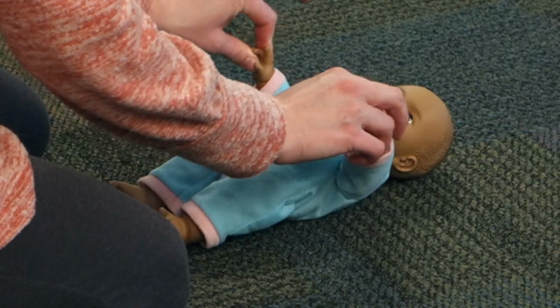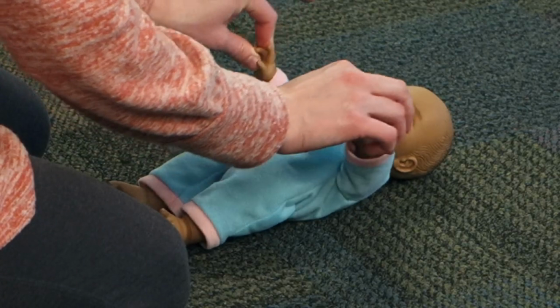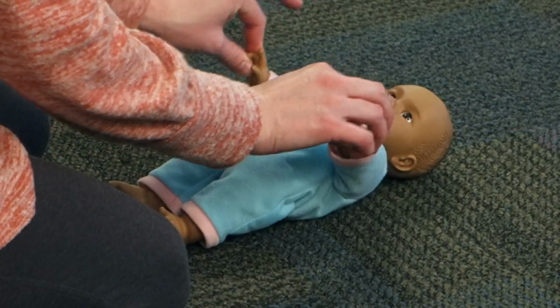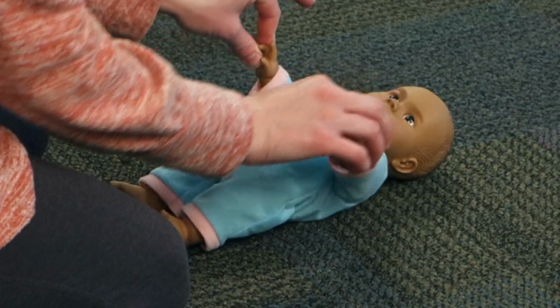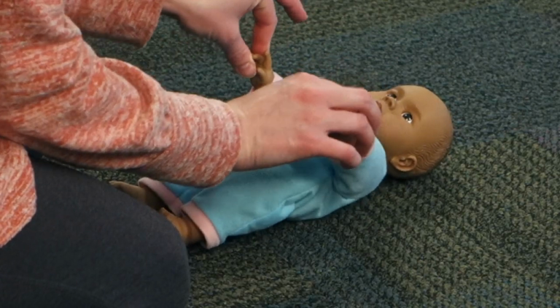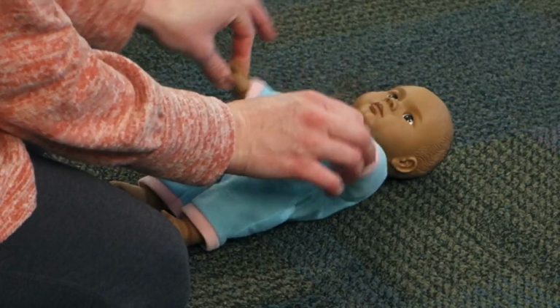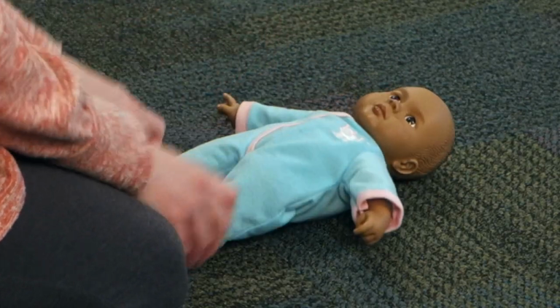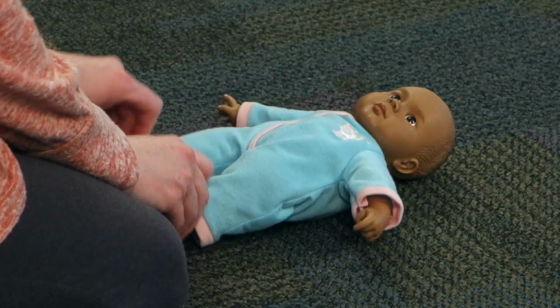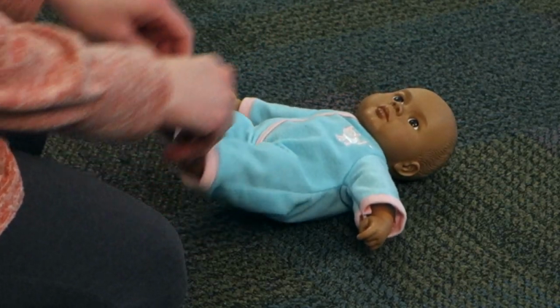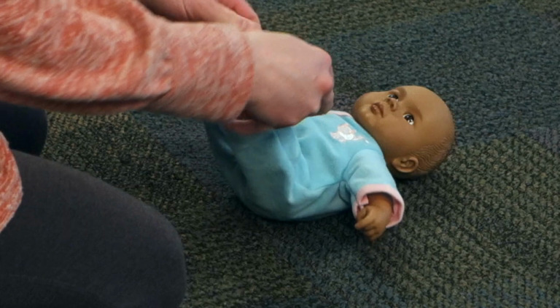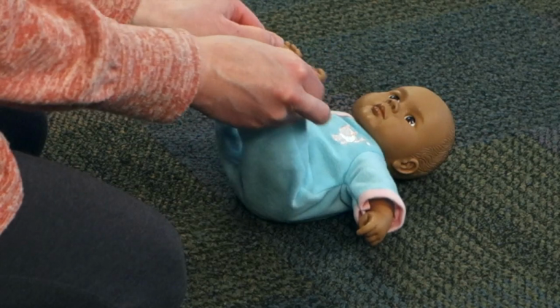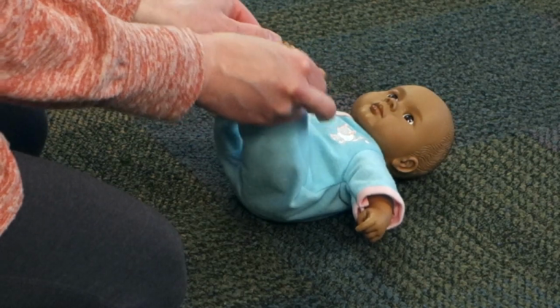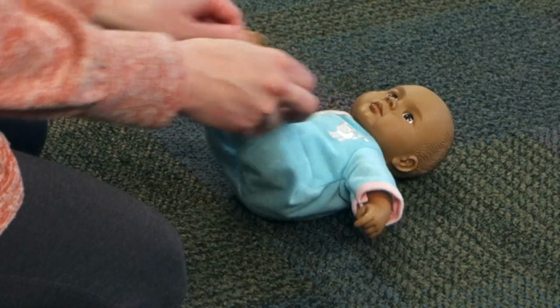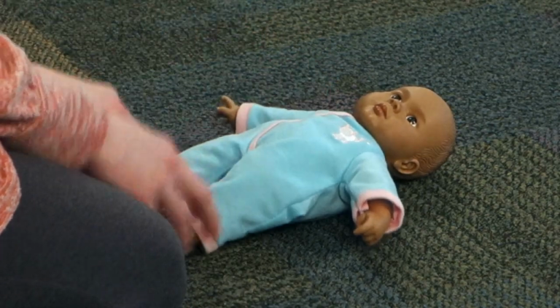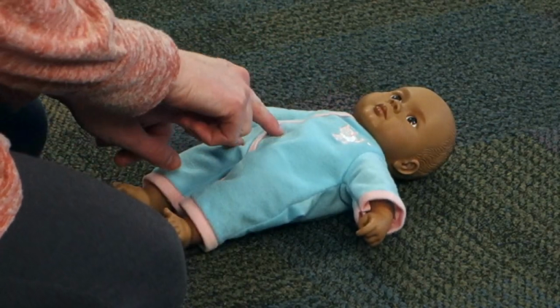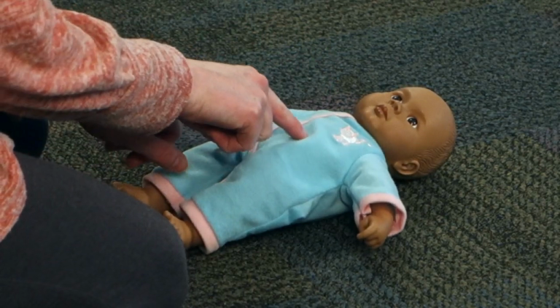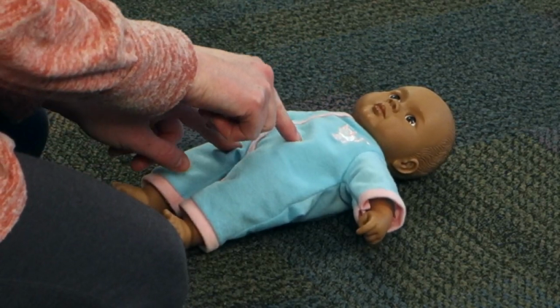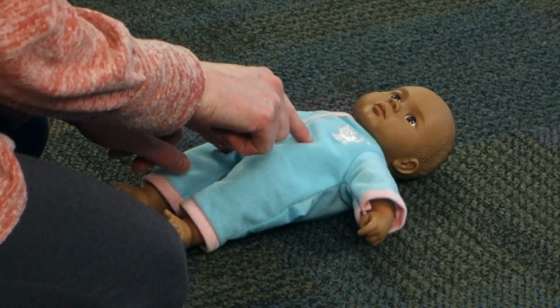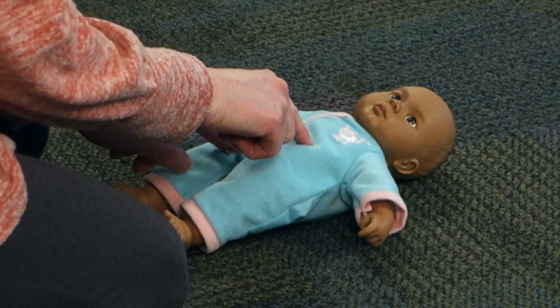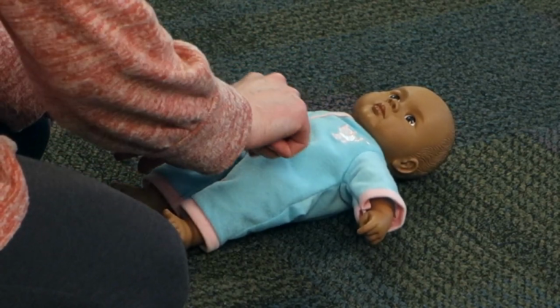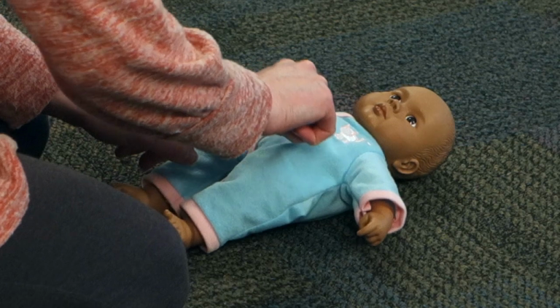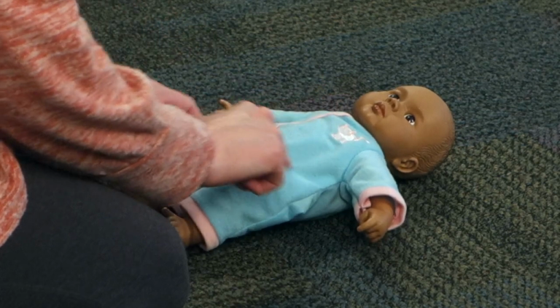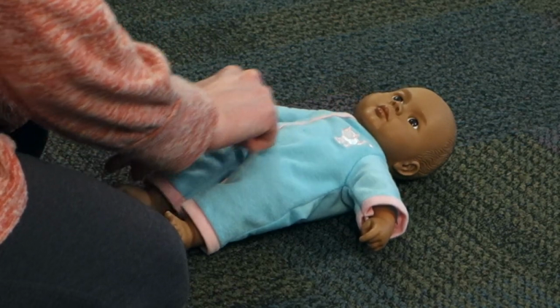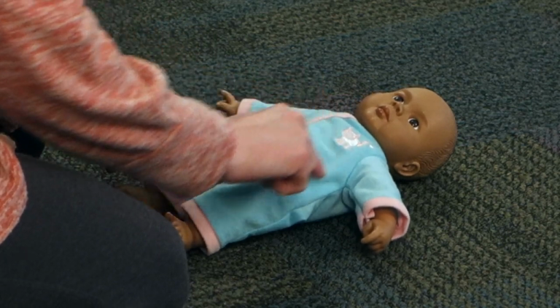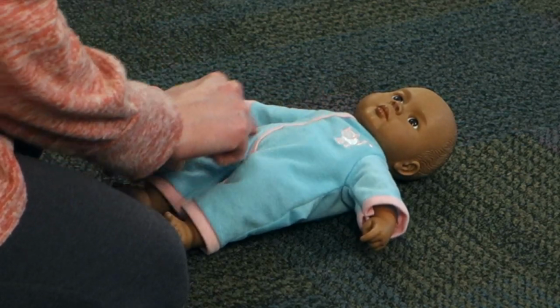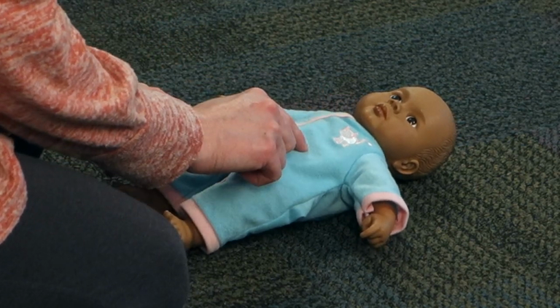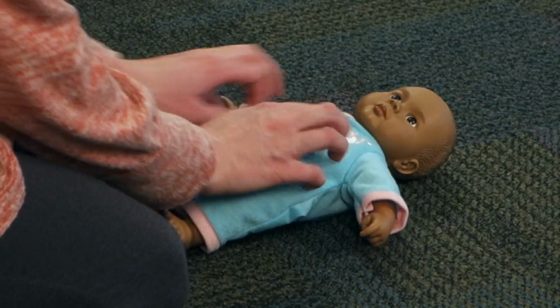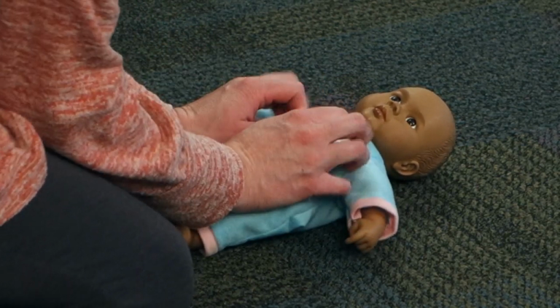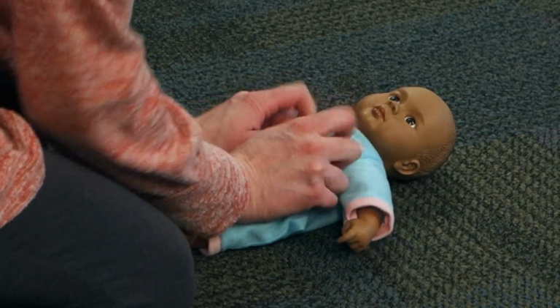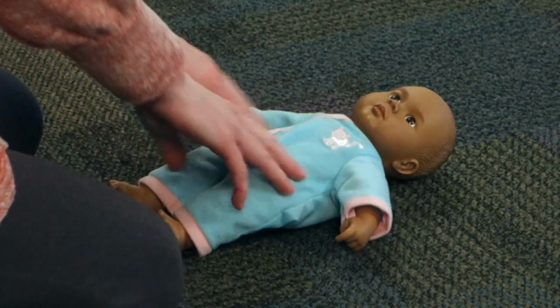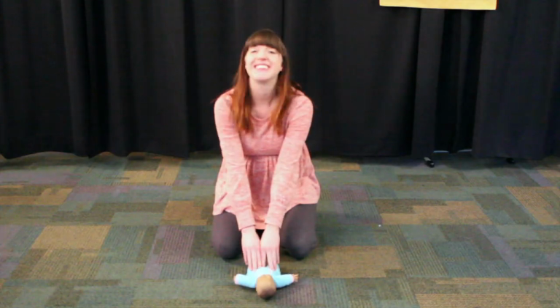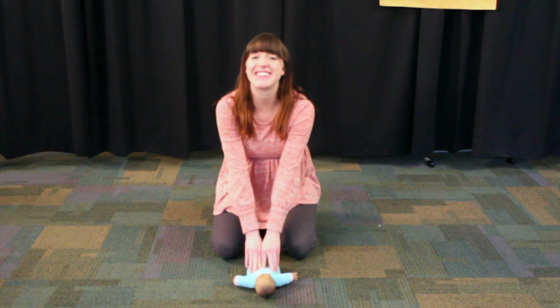These are baby's fingers. These are baby's toes. This is baby's belly button. Round and round it goes. Good job!